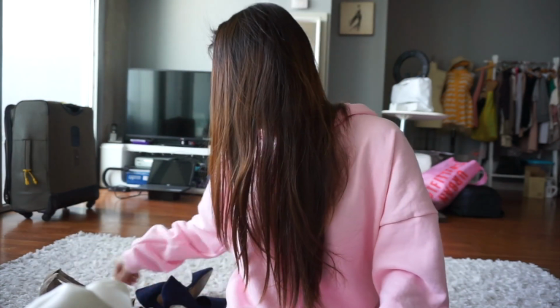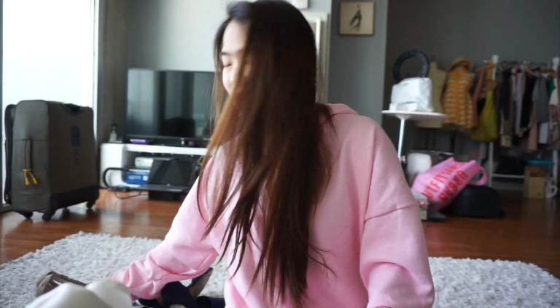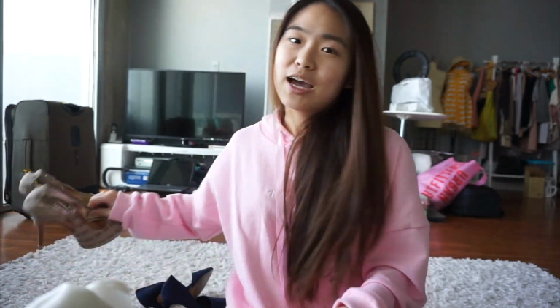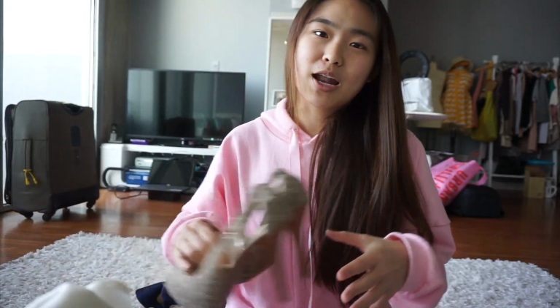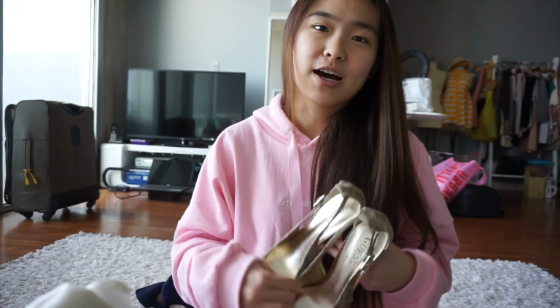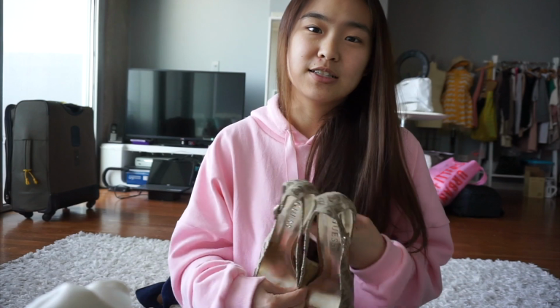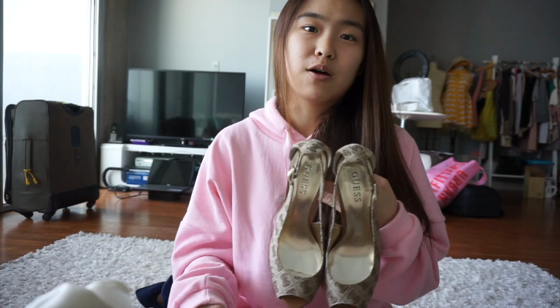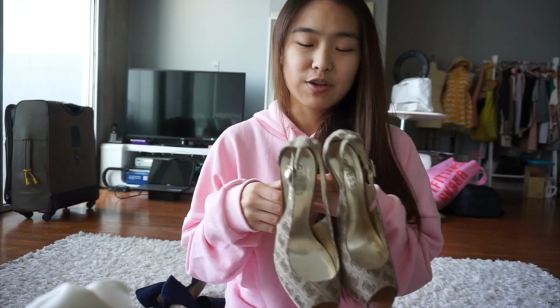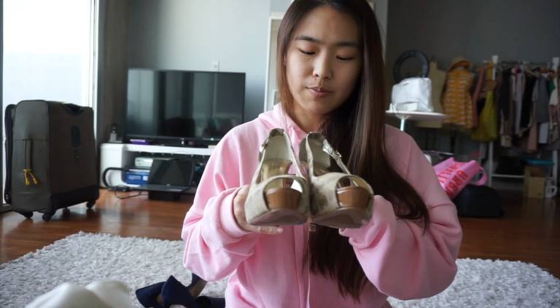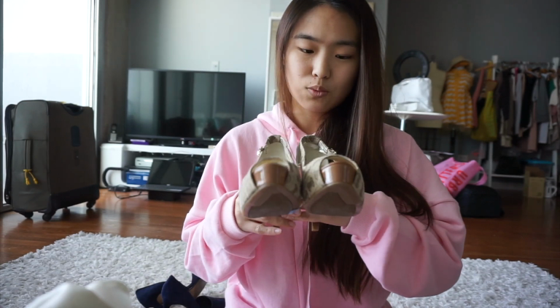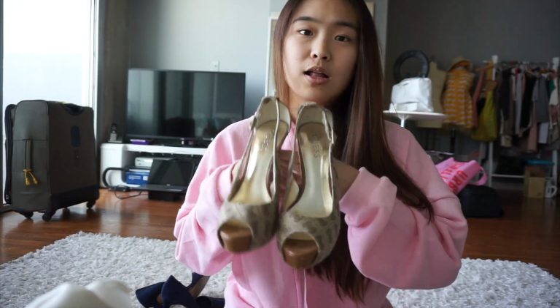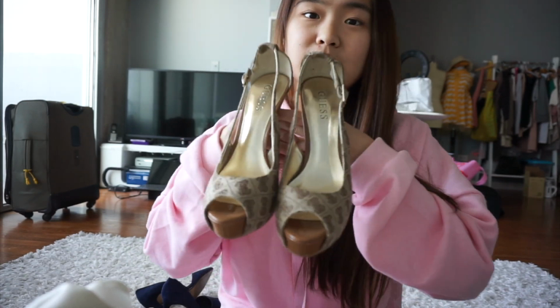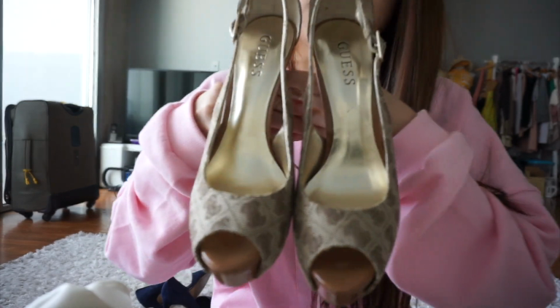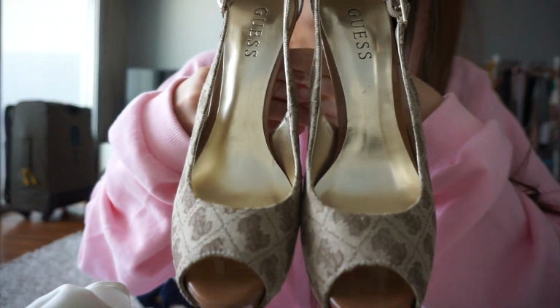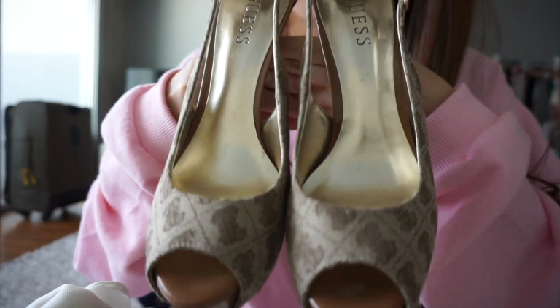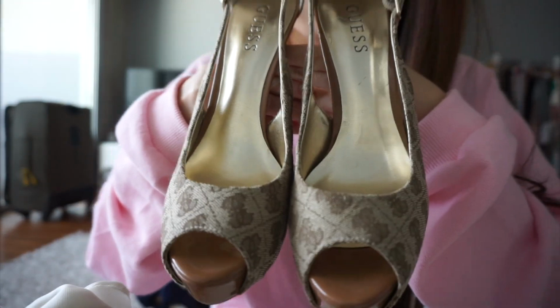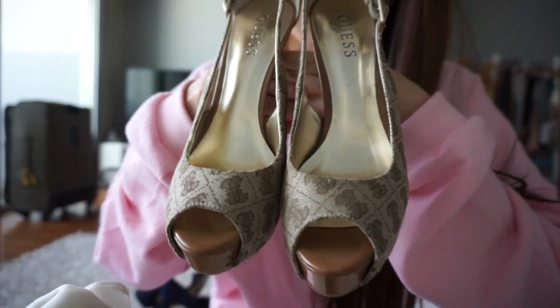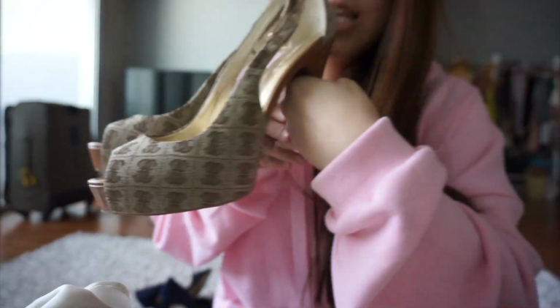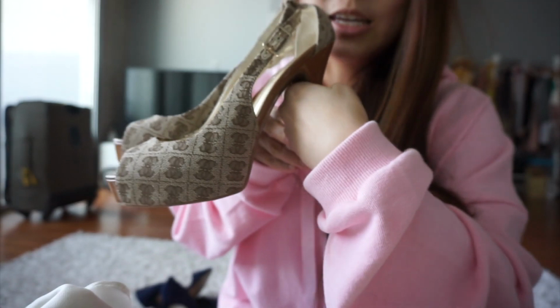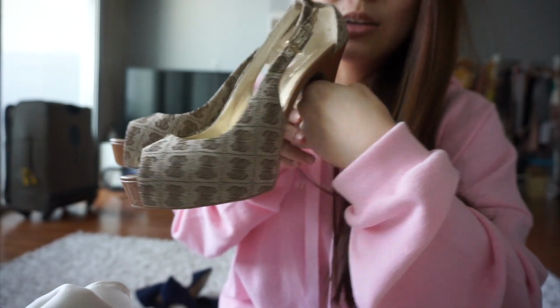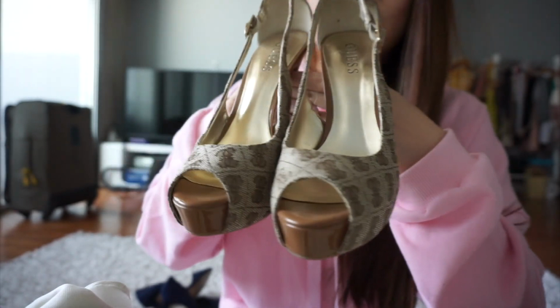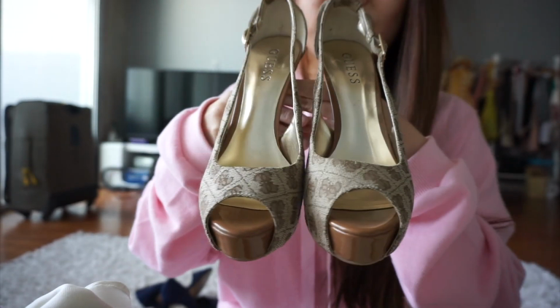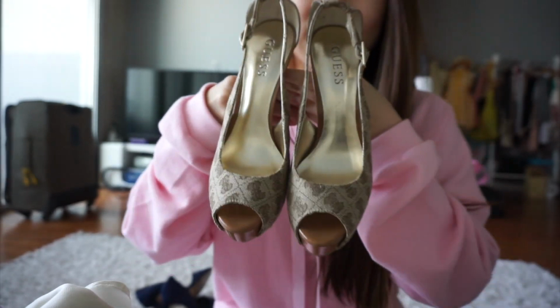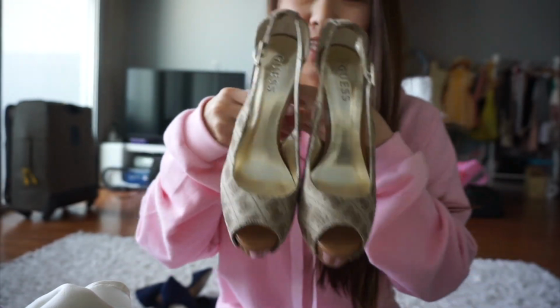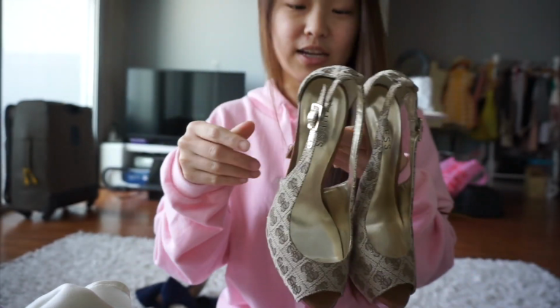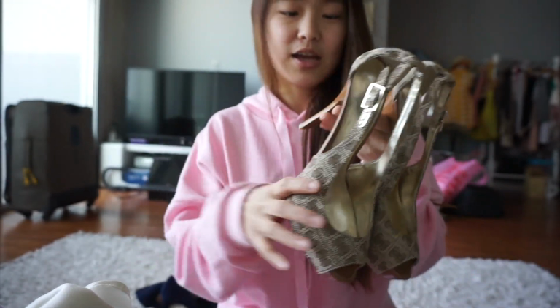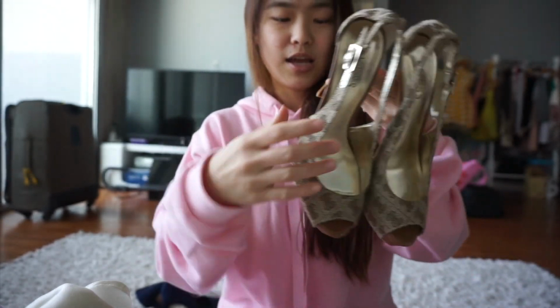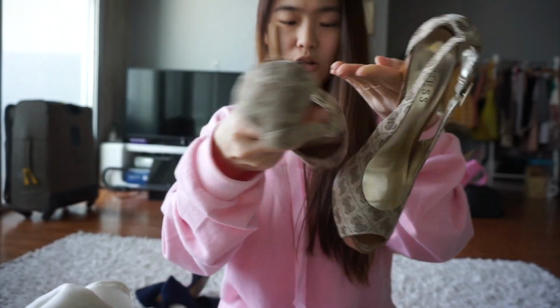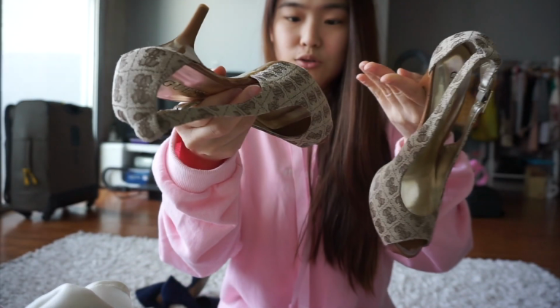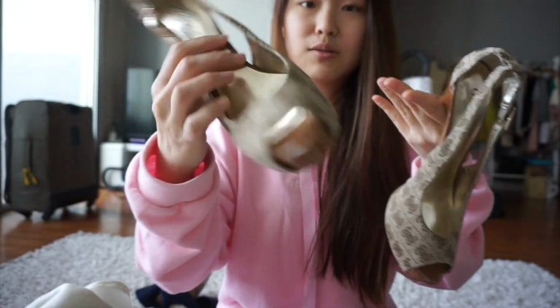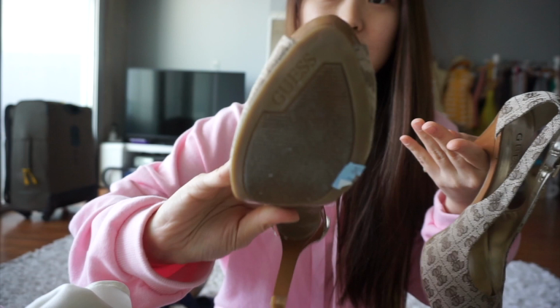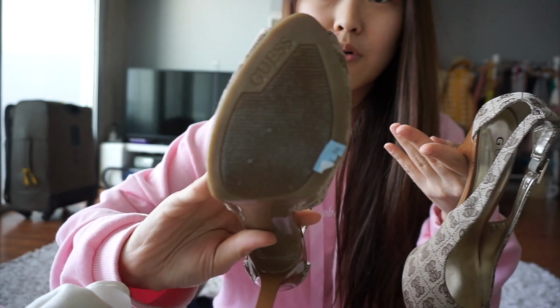The next item I got is also from Salvation Army. This is a new set of guest heels. I really love the detailing and it's still barely worn.